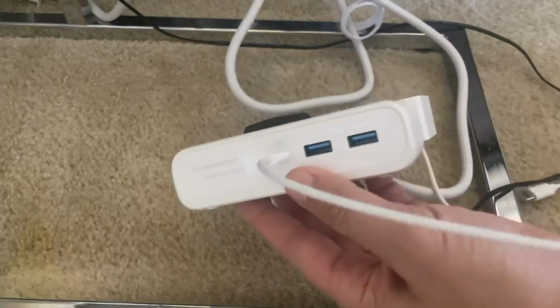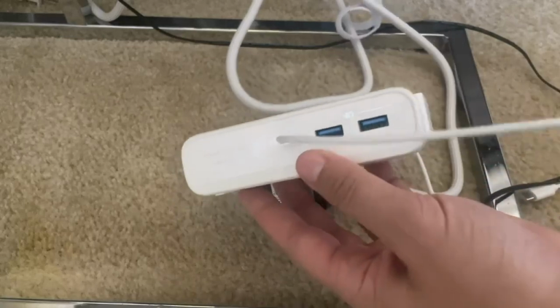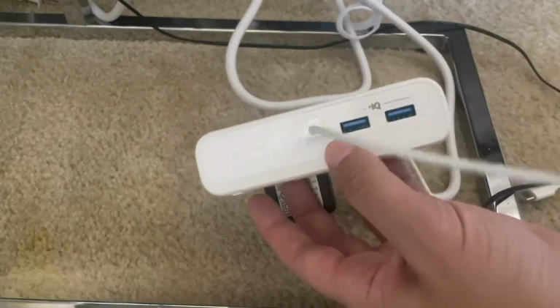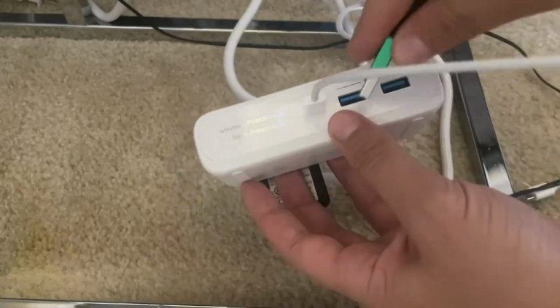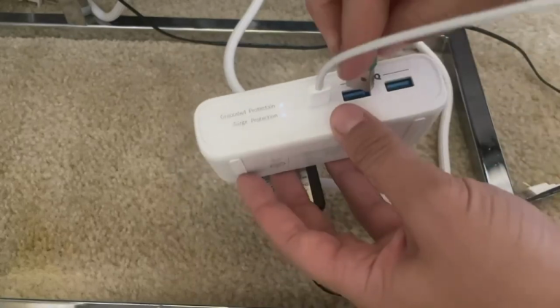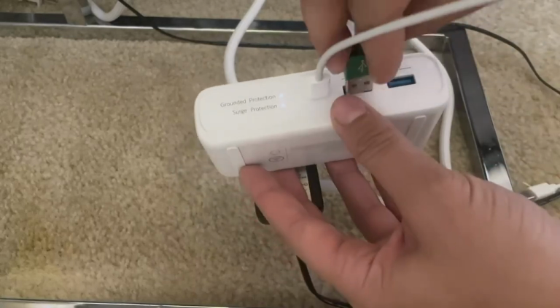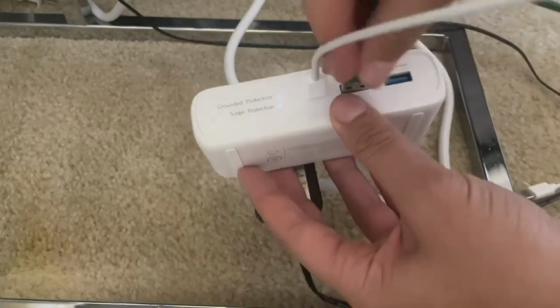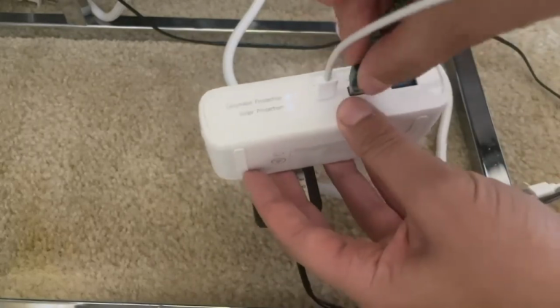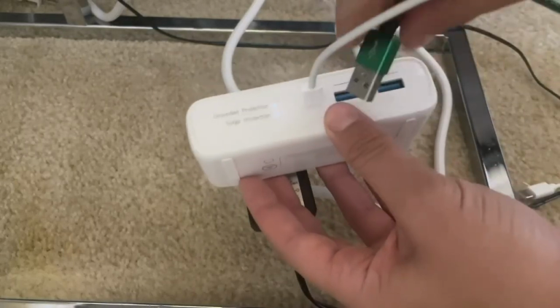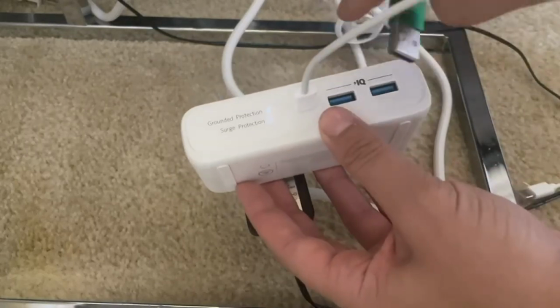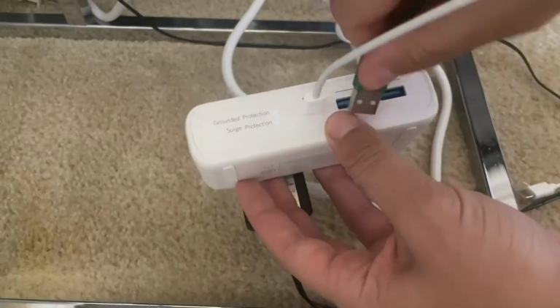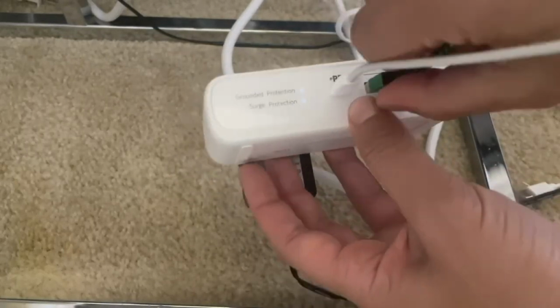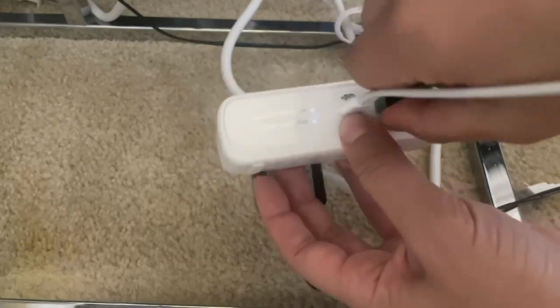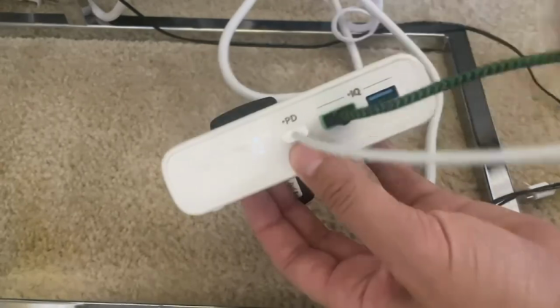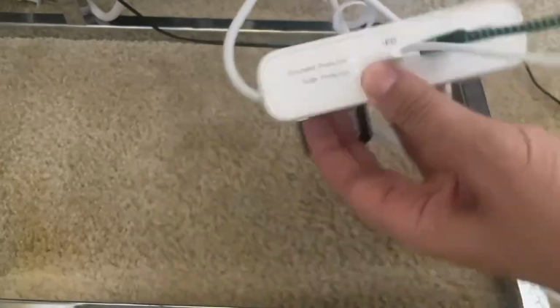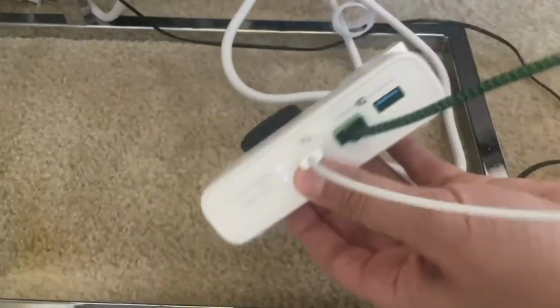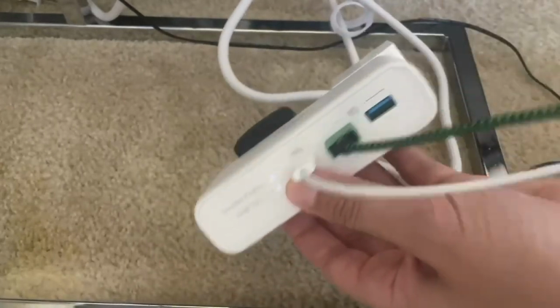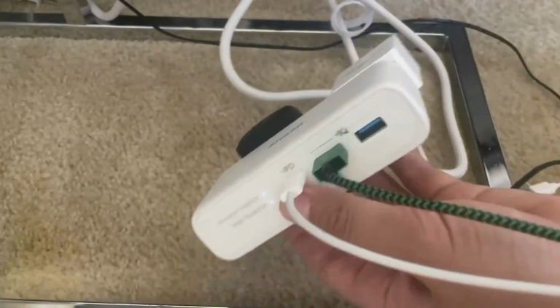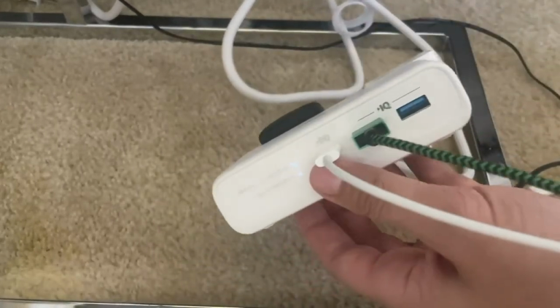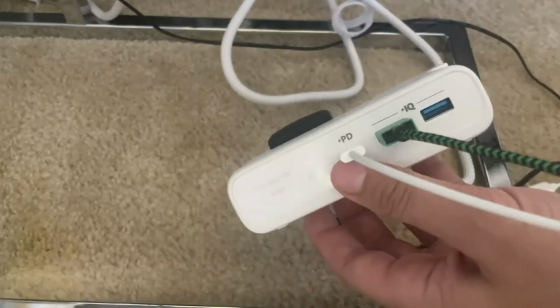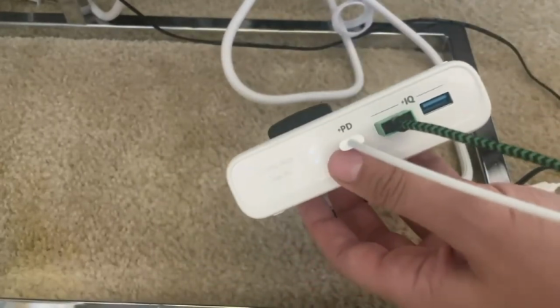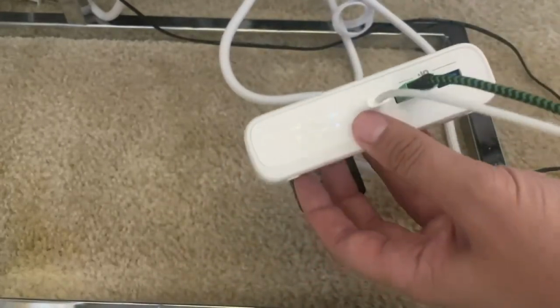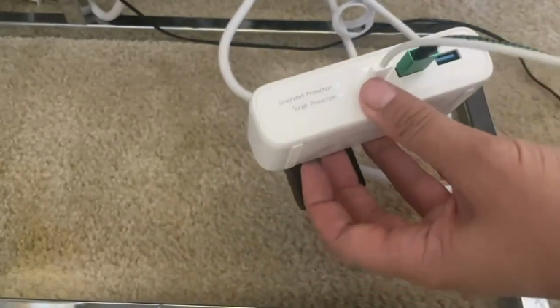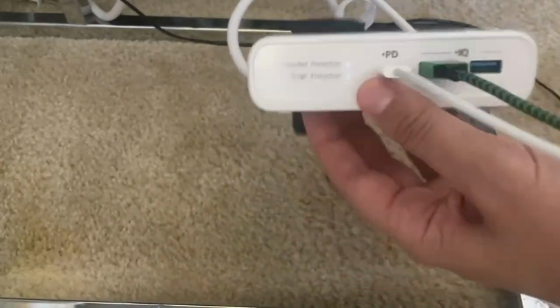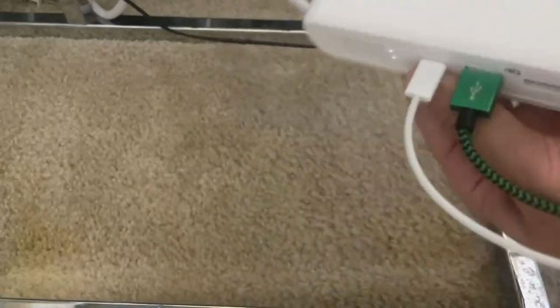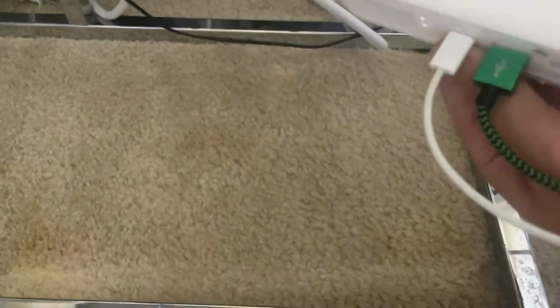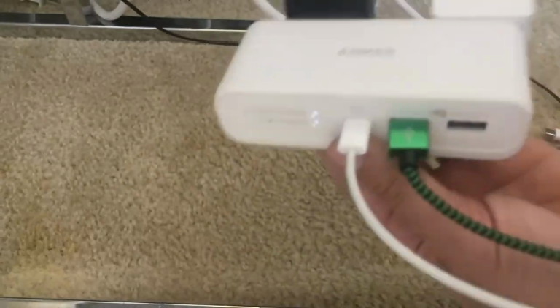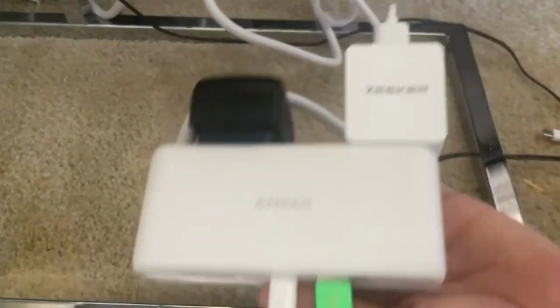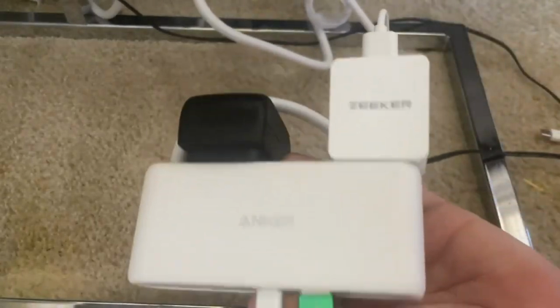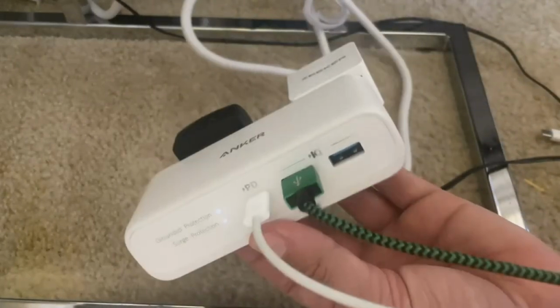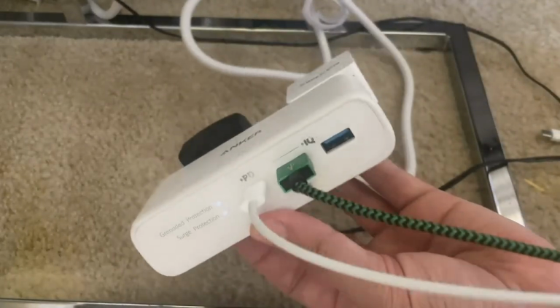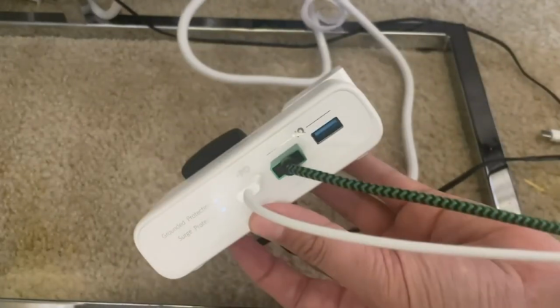This is actually meant to be a much faster way to charge your phones, so it should charge at a higher speed than just your standard plug. Very cool — check it out.